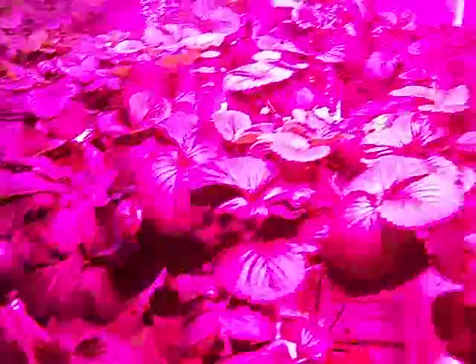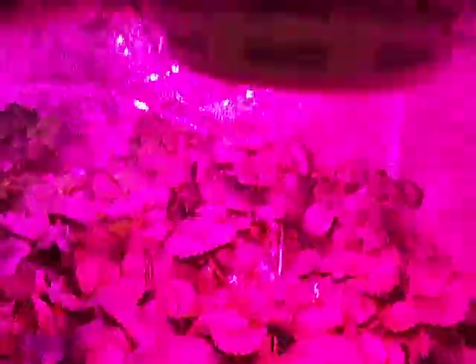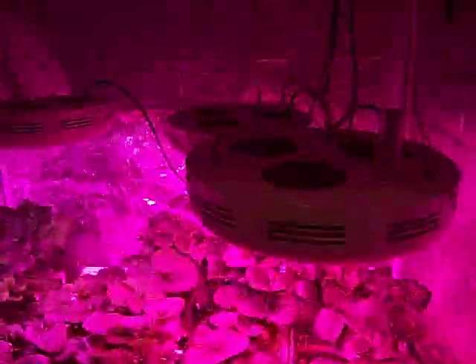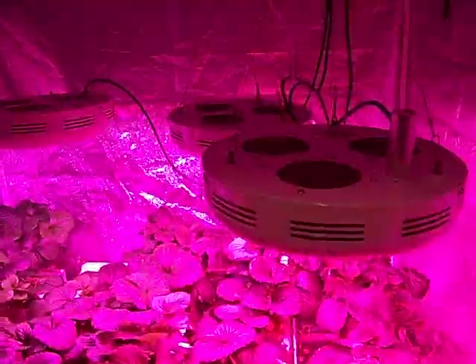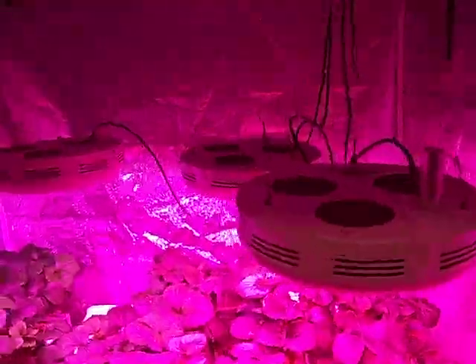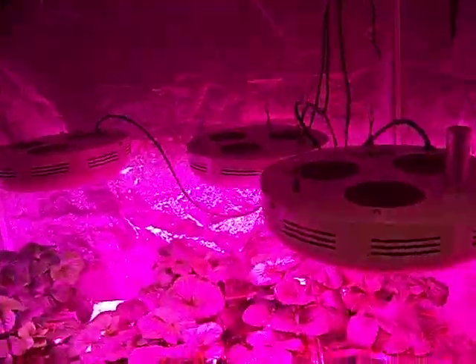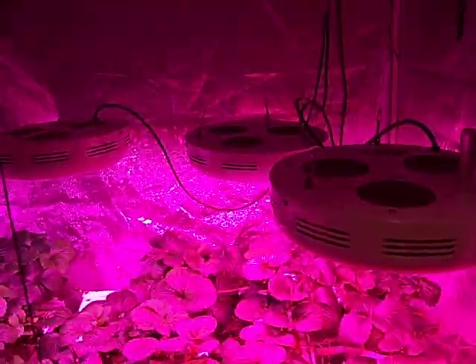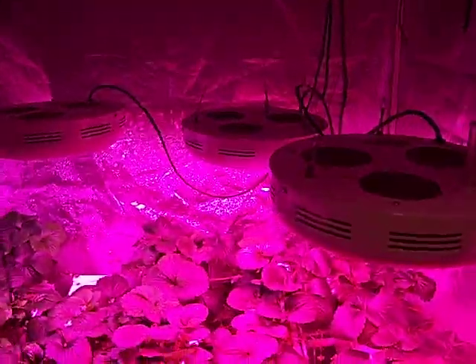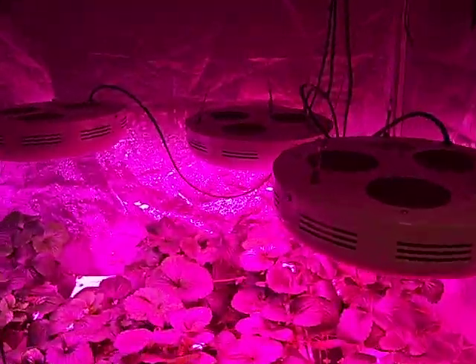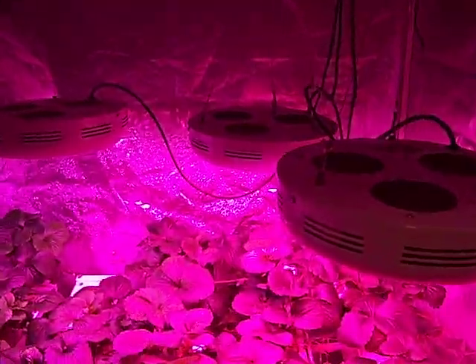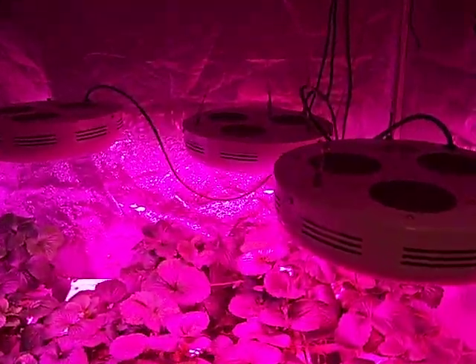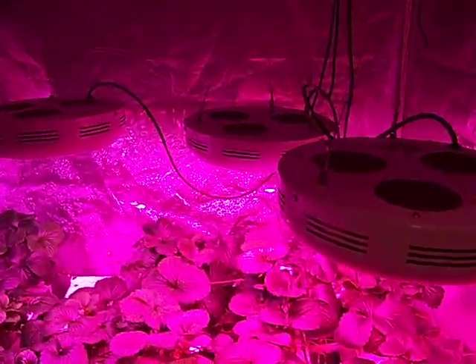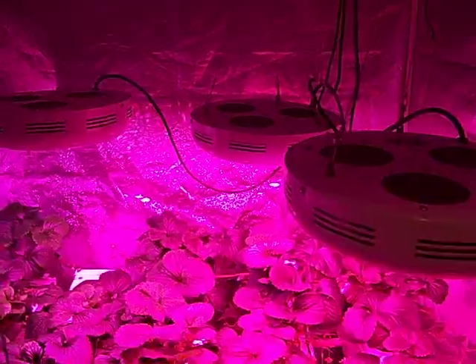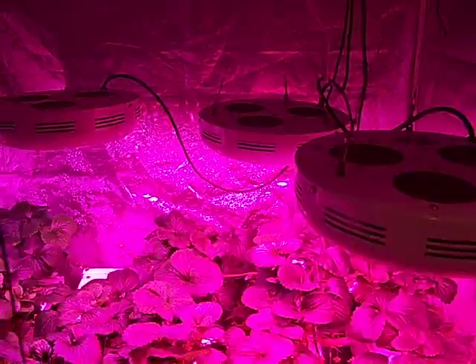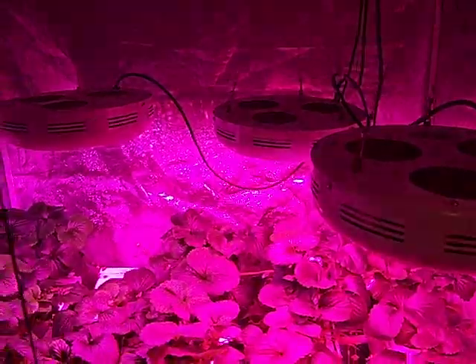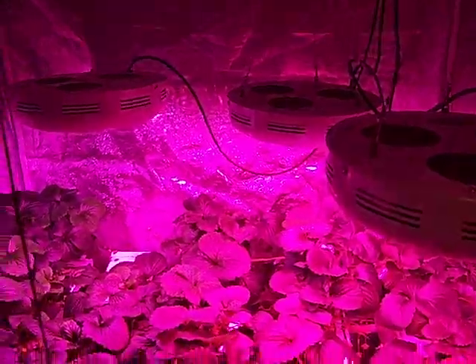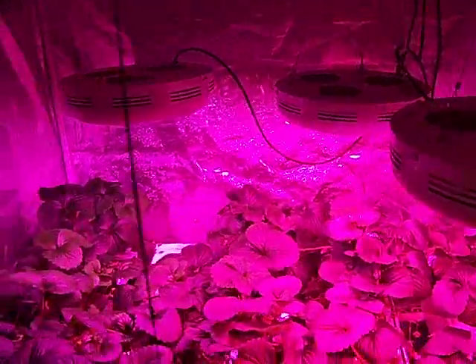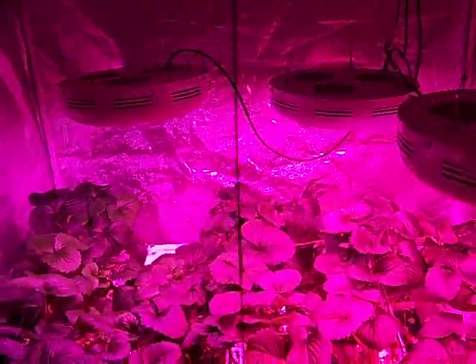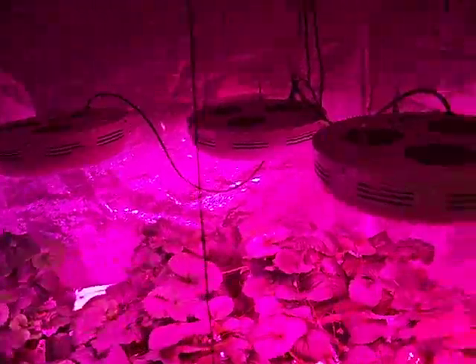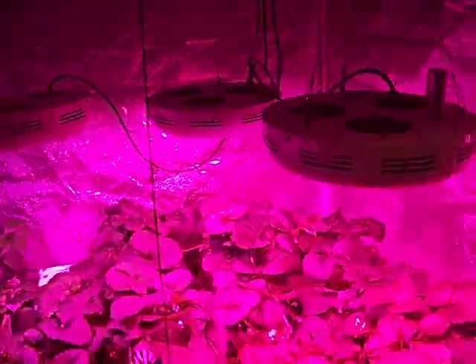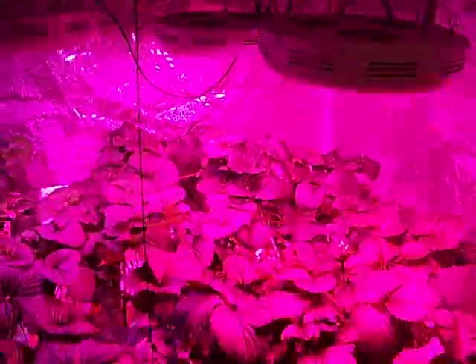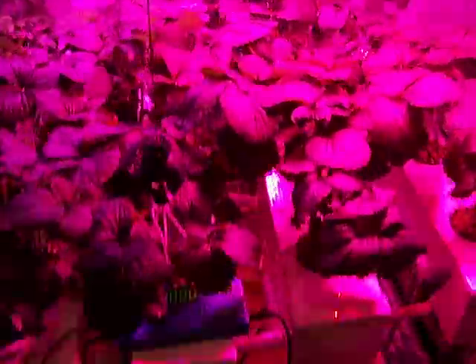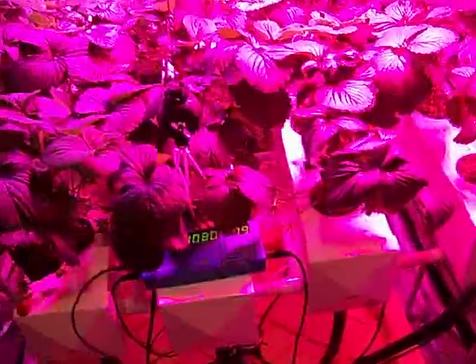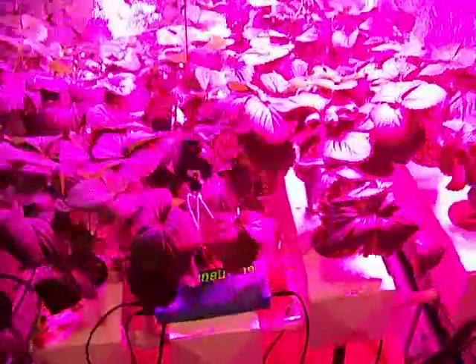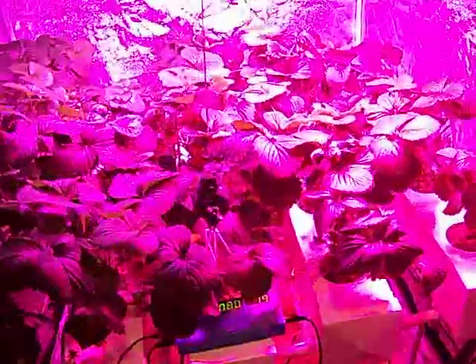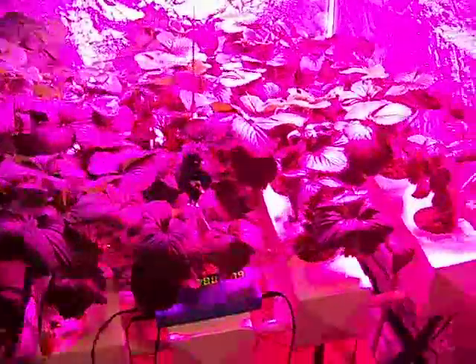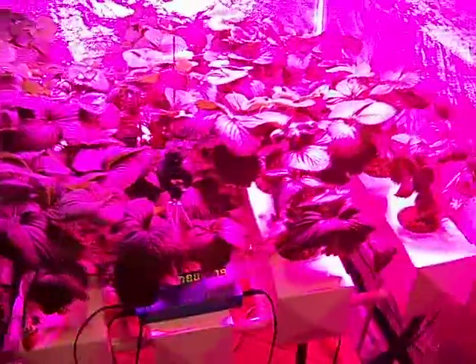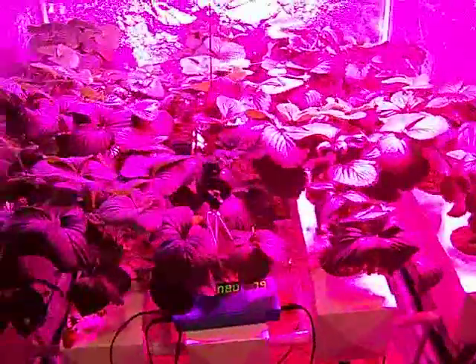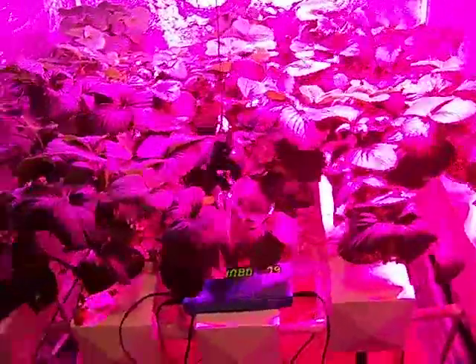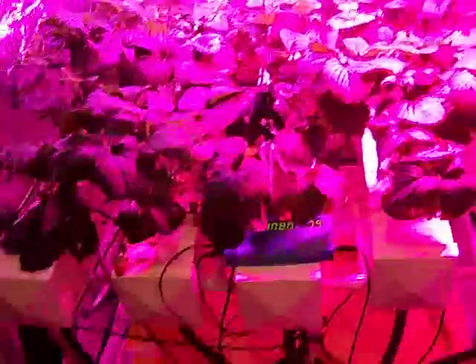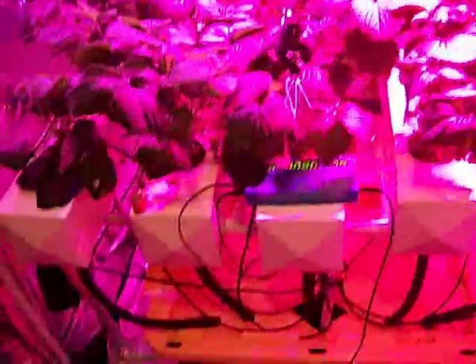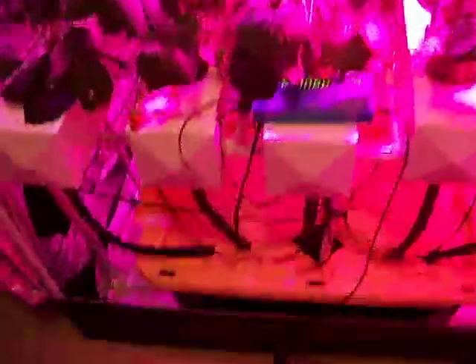As you can see I'm down to three lights — 270 watts — because one of my lights, half the light went out.